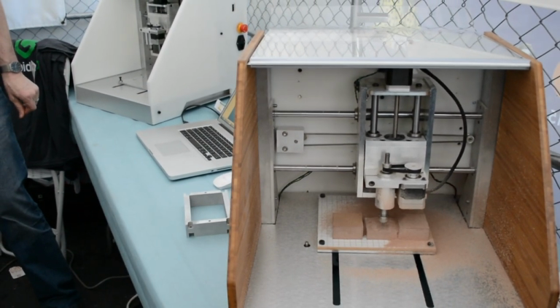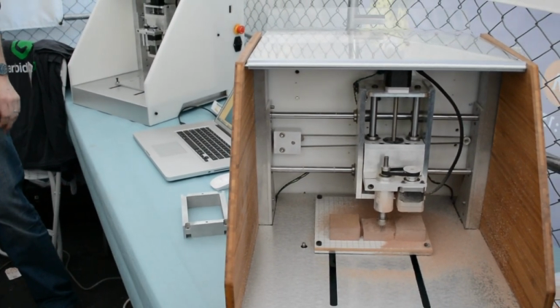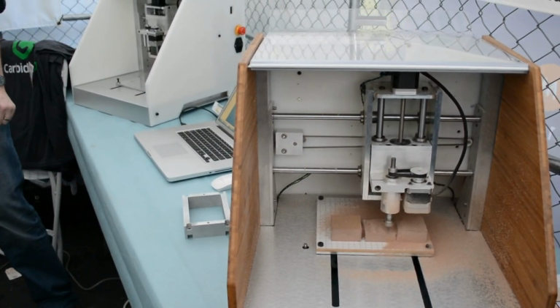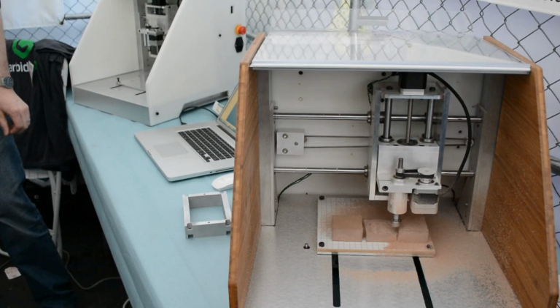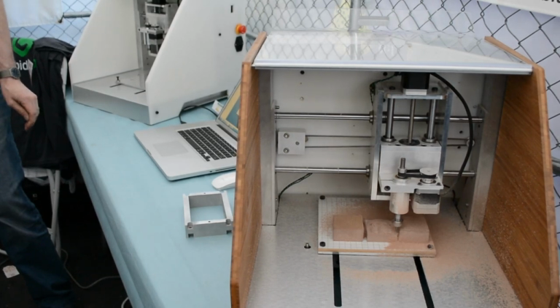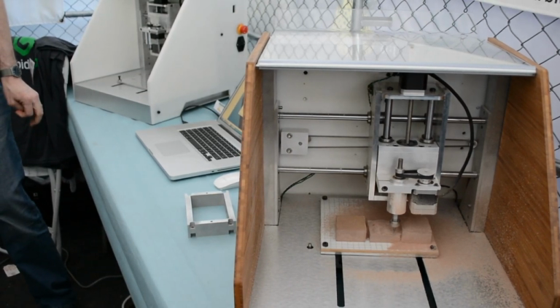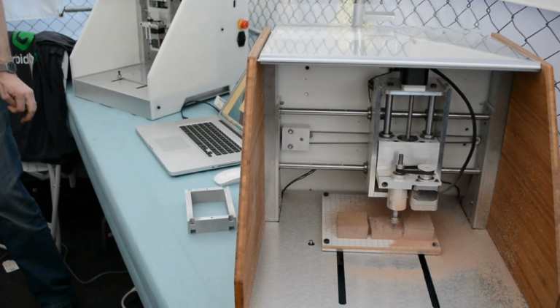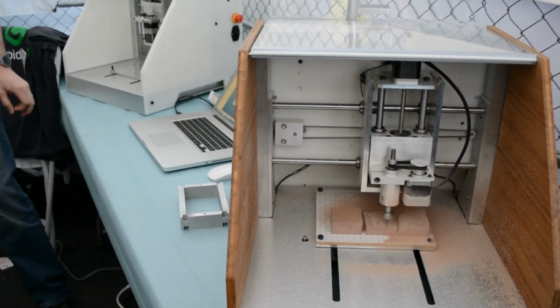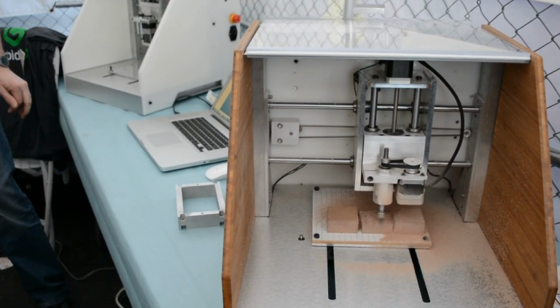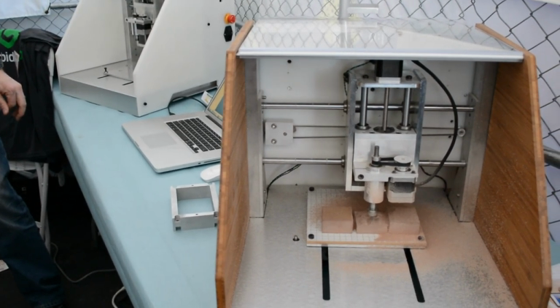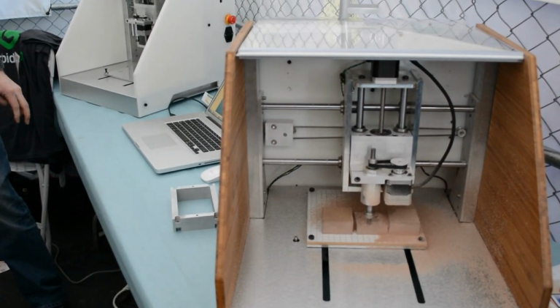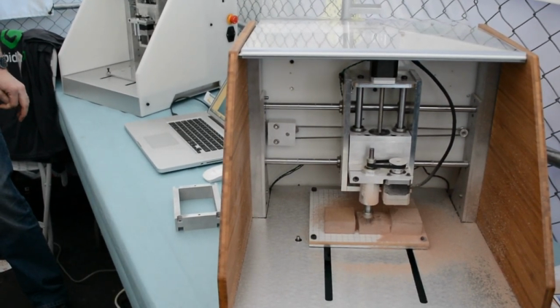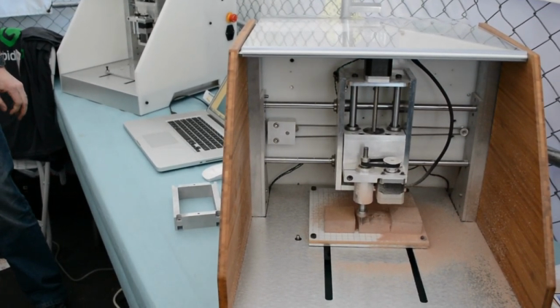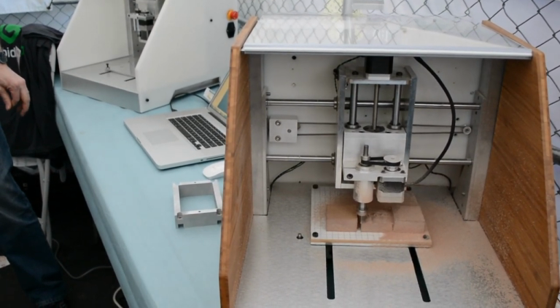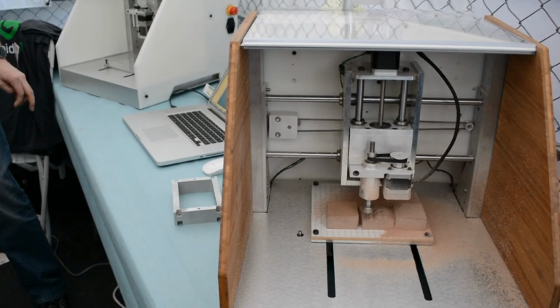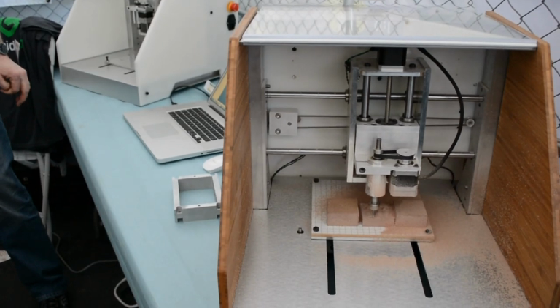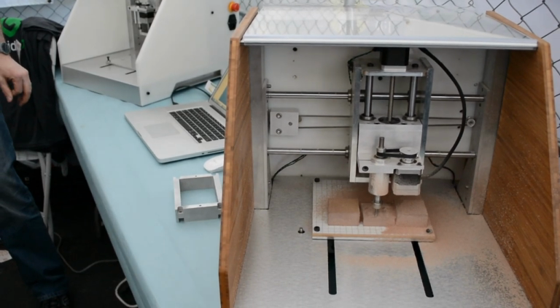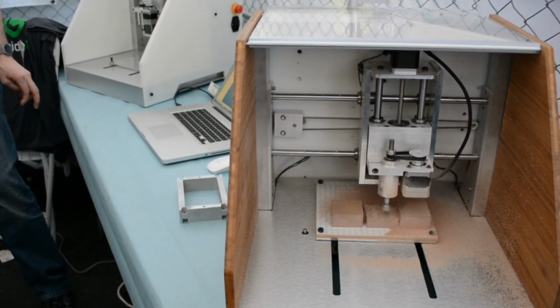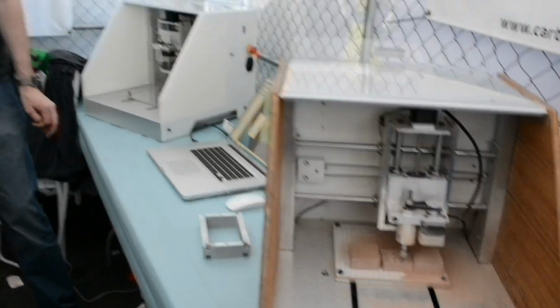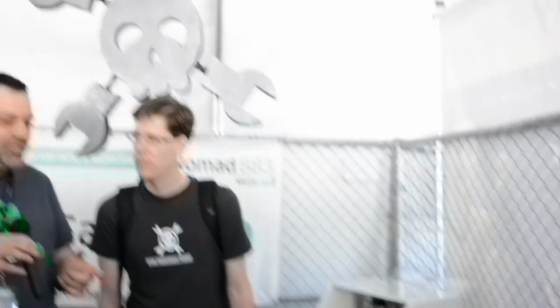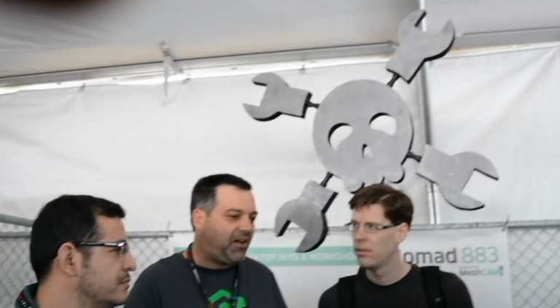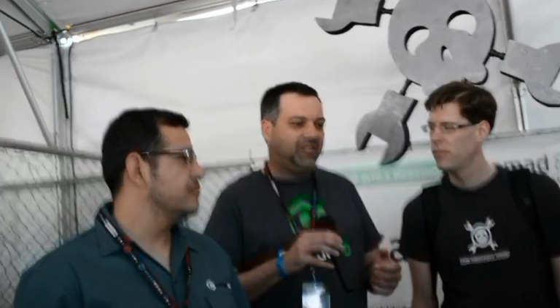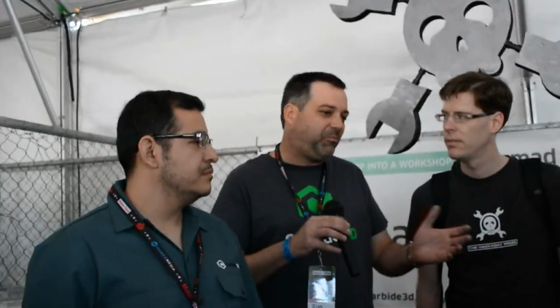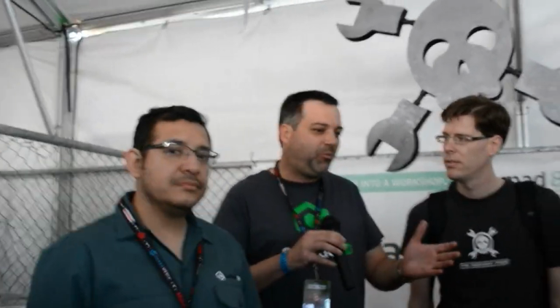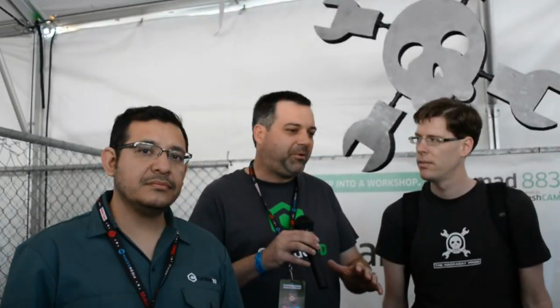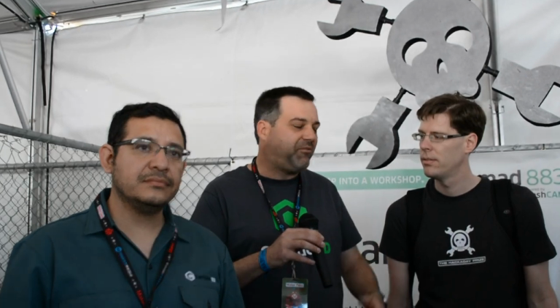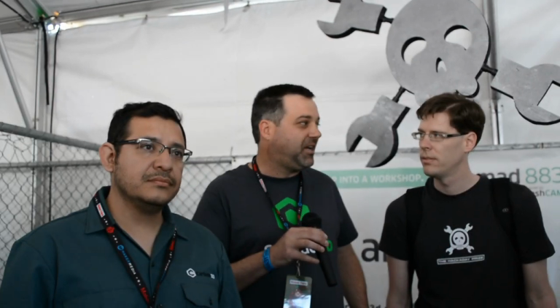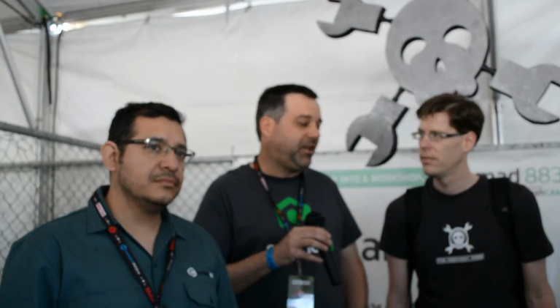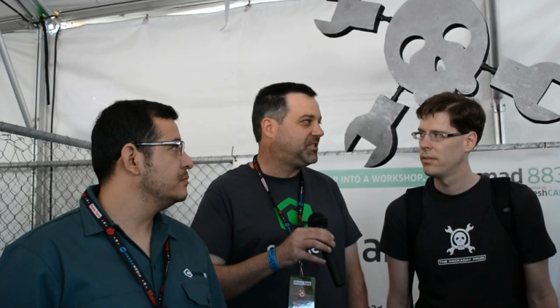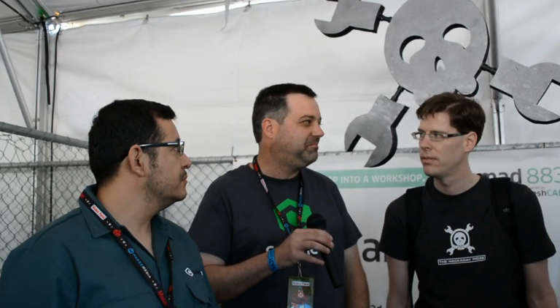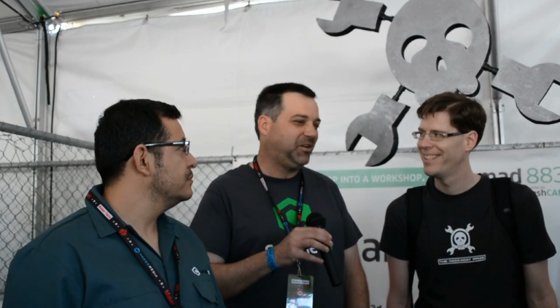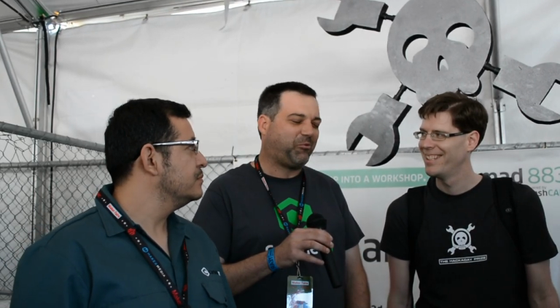How long have you been in production with this? We've been working on it for 10 months. We're going to go into production in about two and a half months, so by the time we ship it we'll have about a year in it, full time — a lot of work.